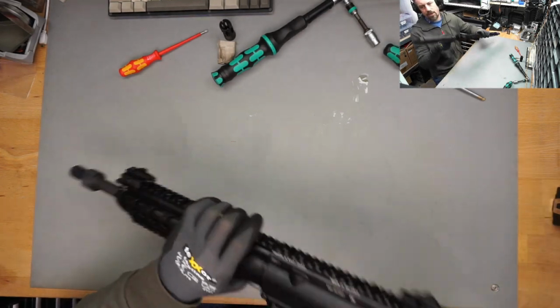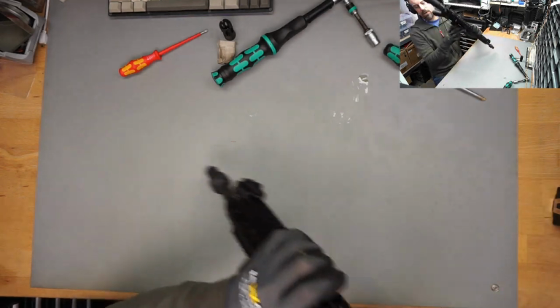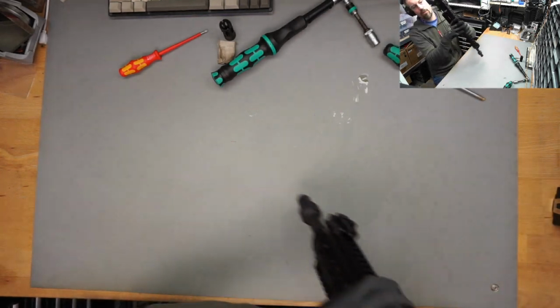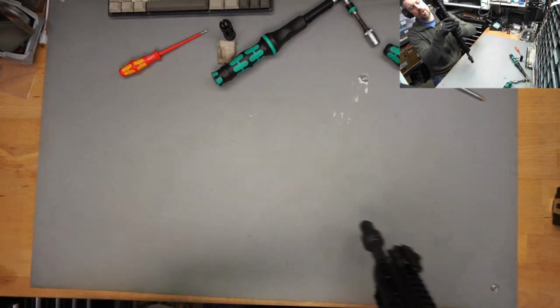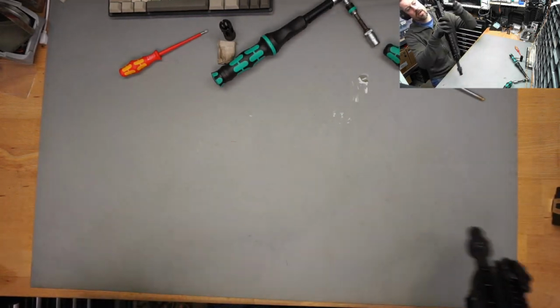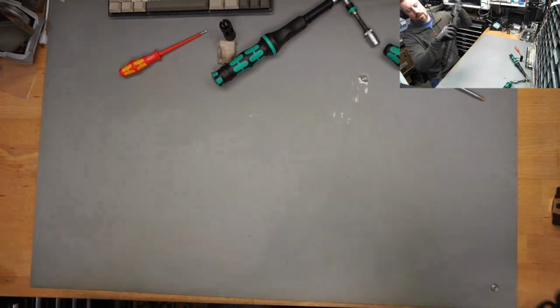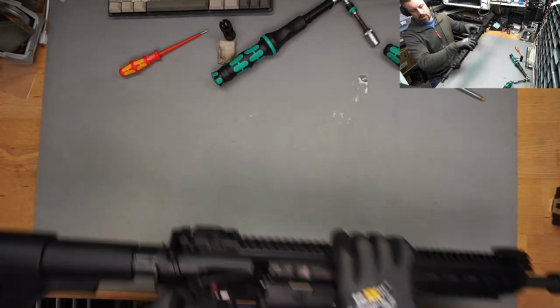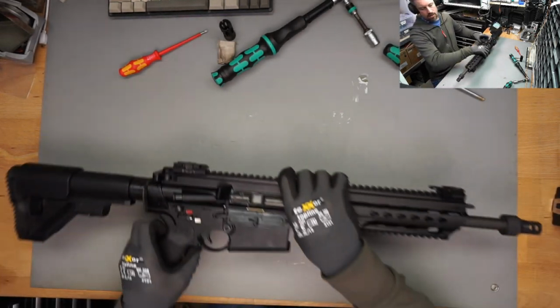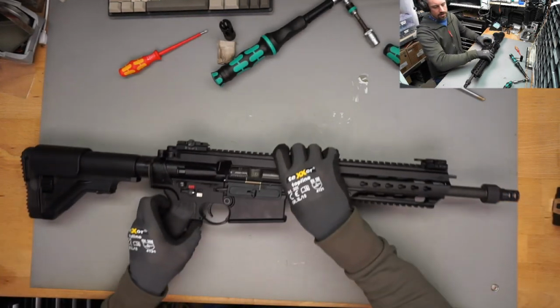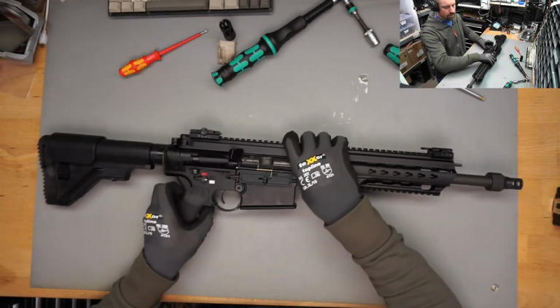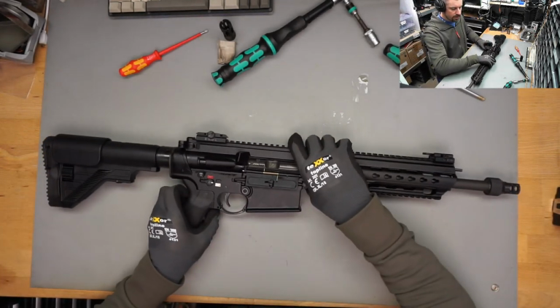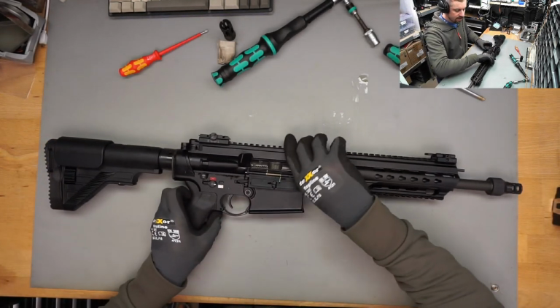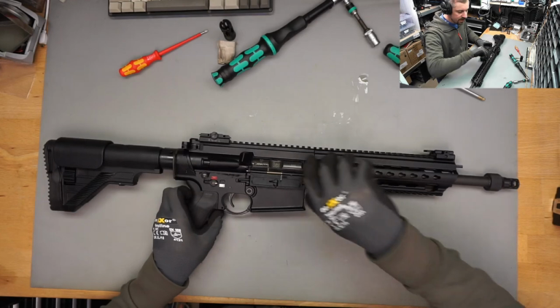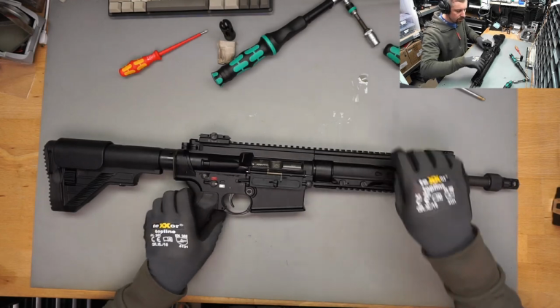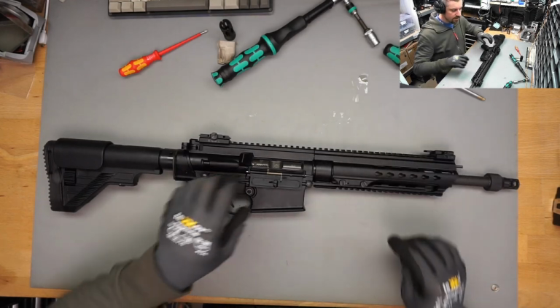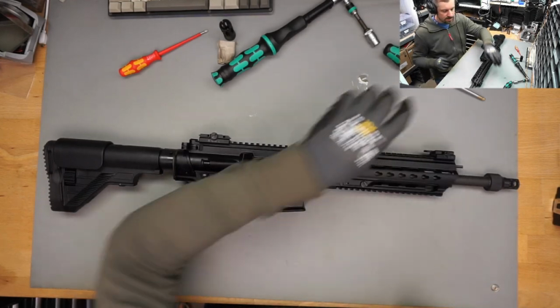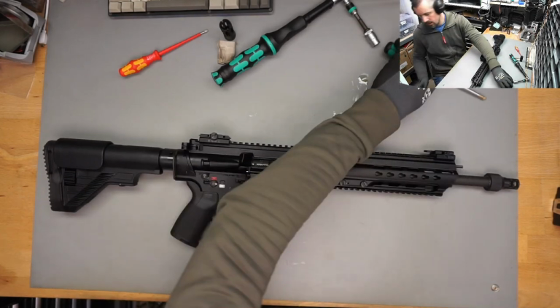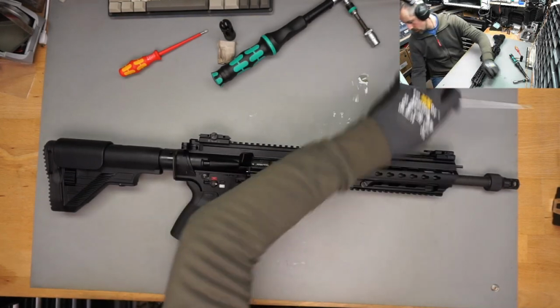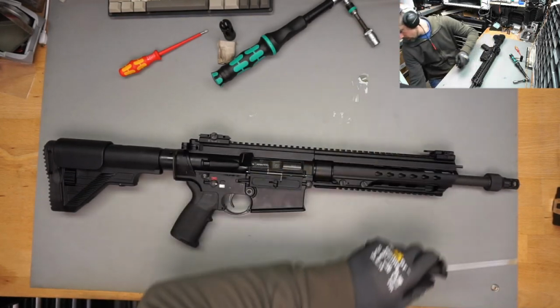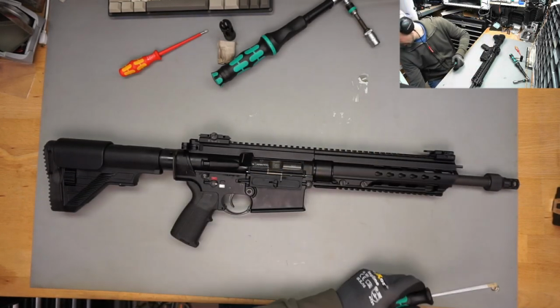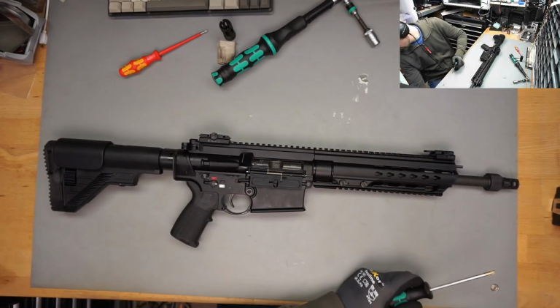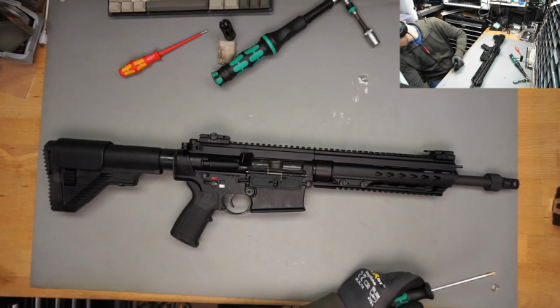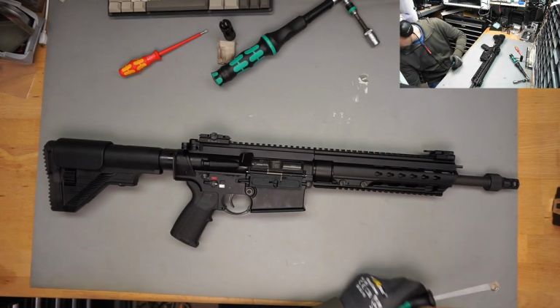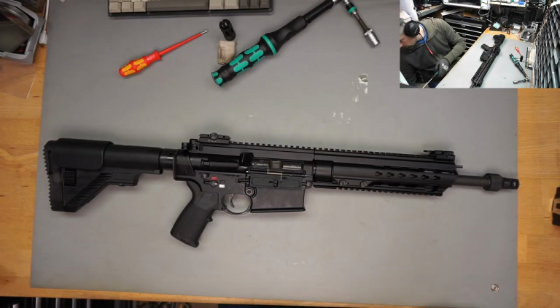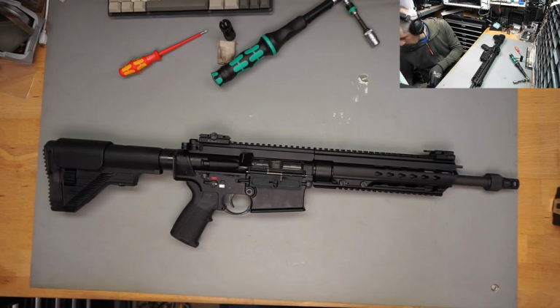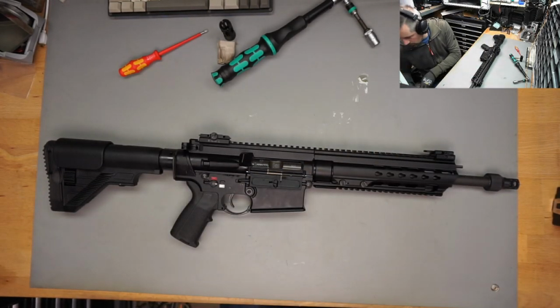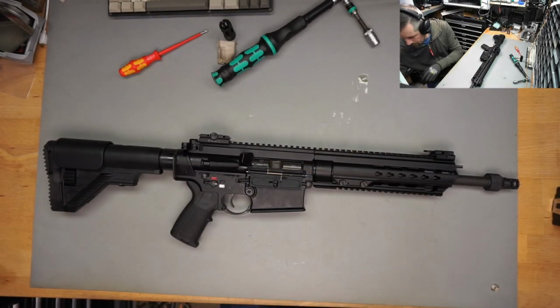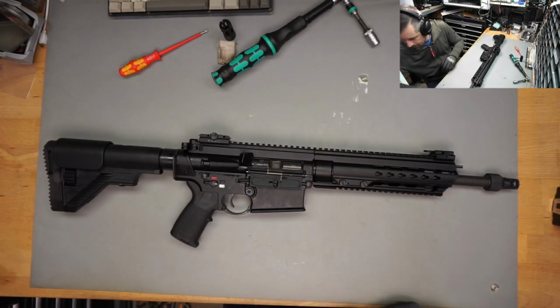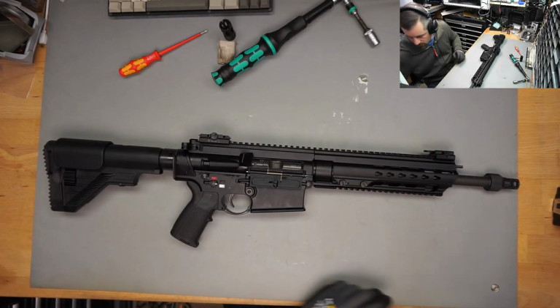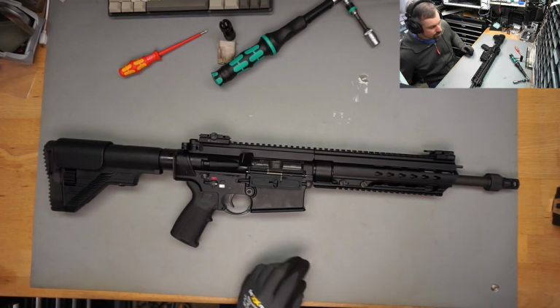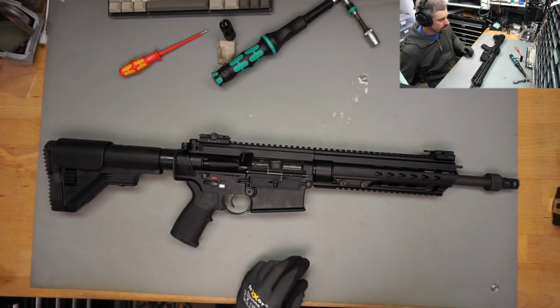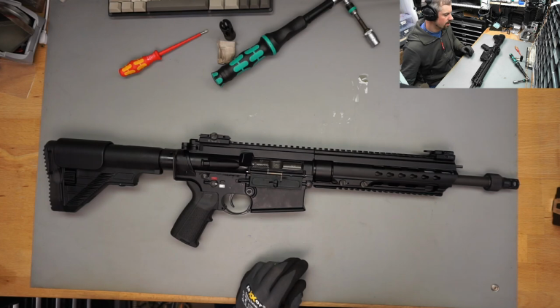Thanks very much for watching. Stay tuned for the next video because I am going to take the trigger apart.